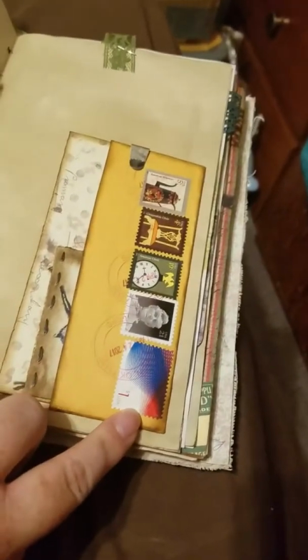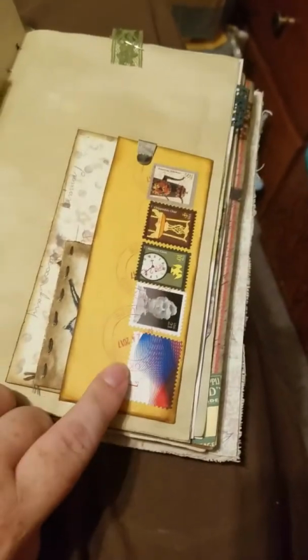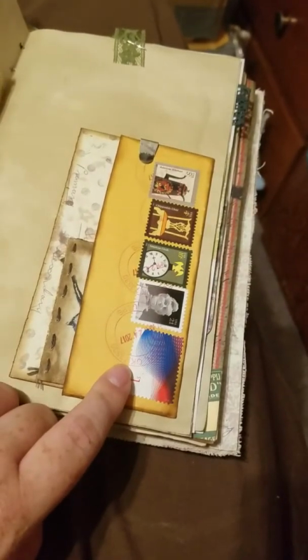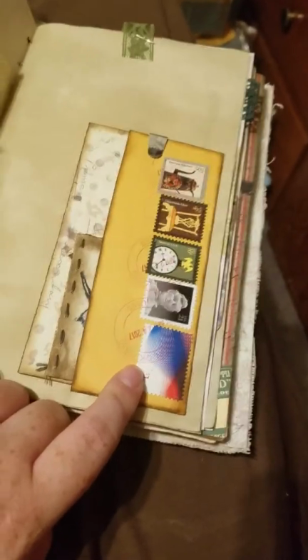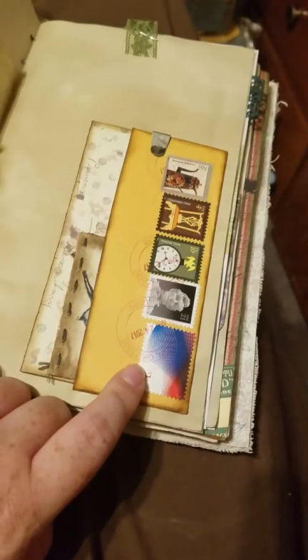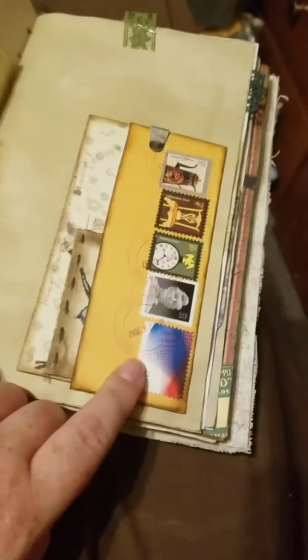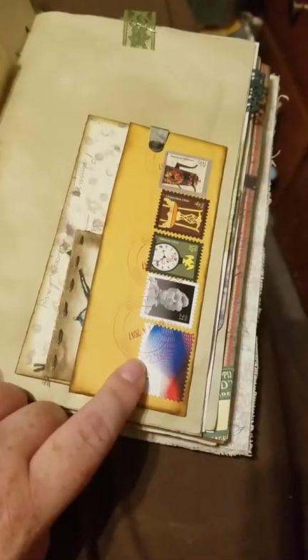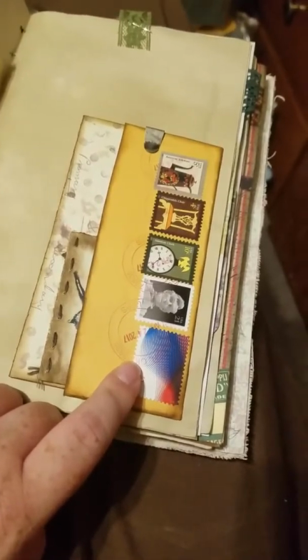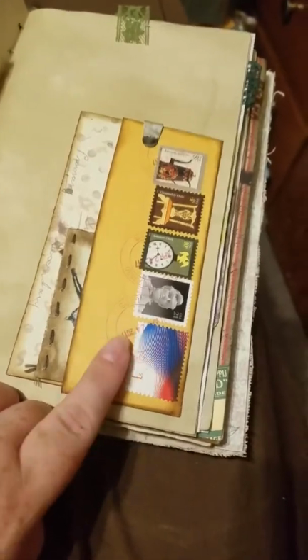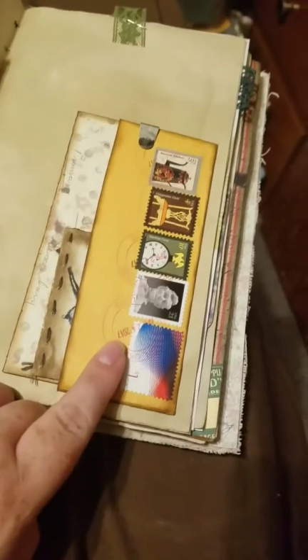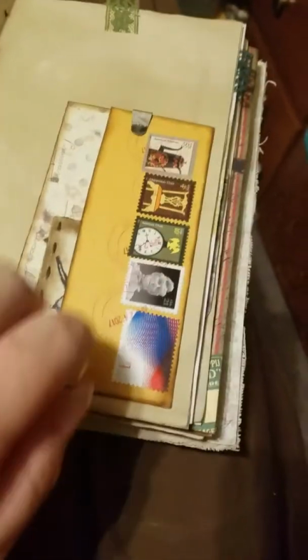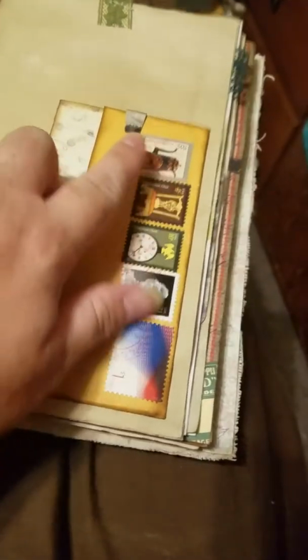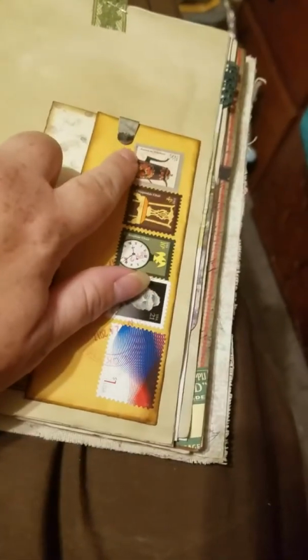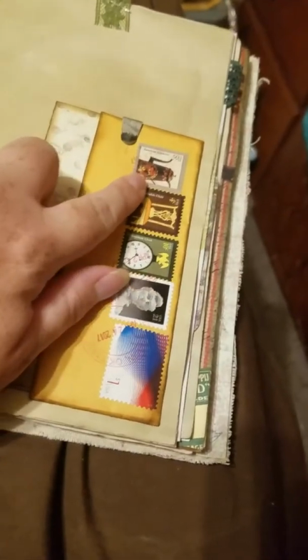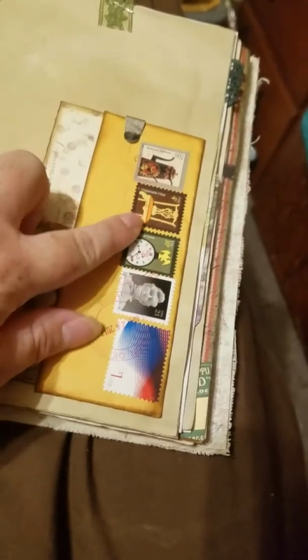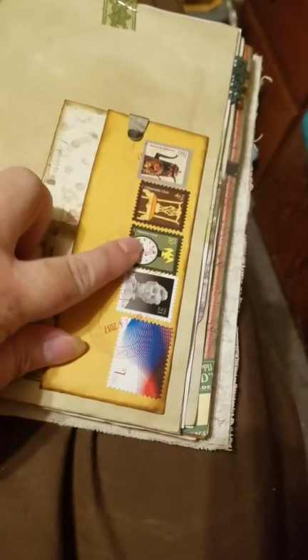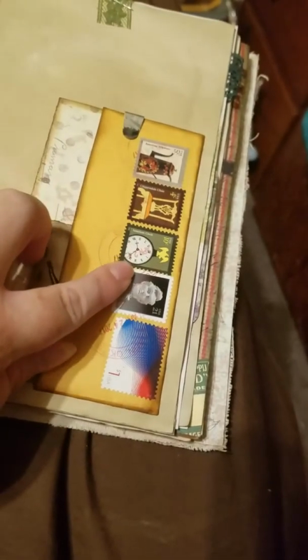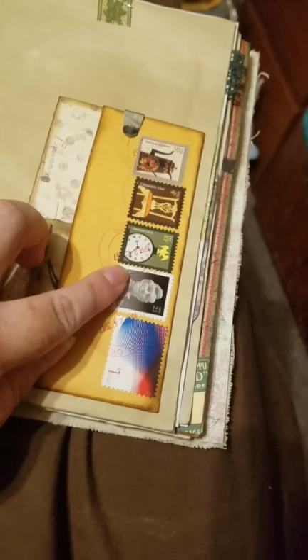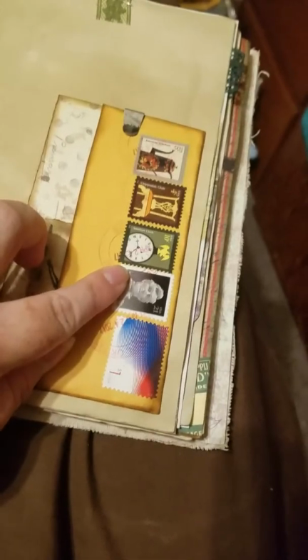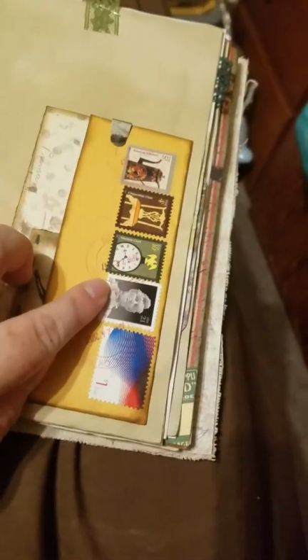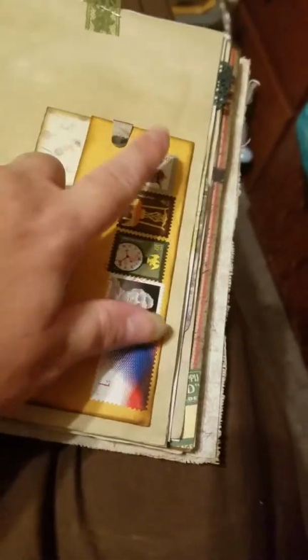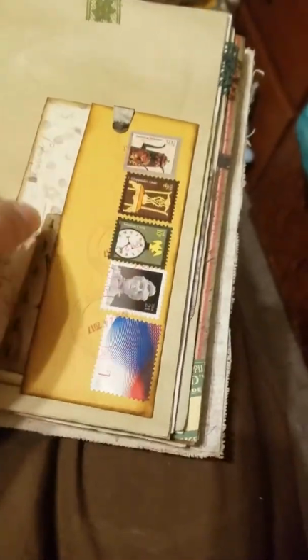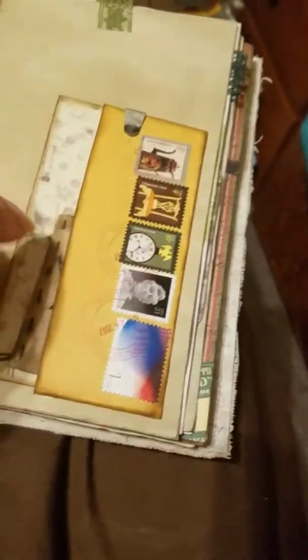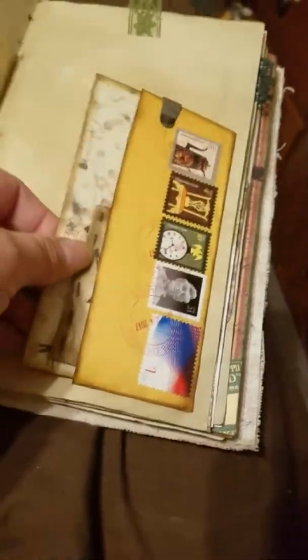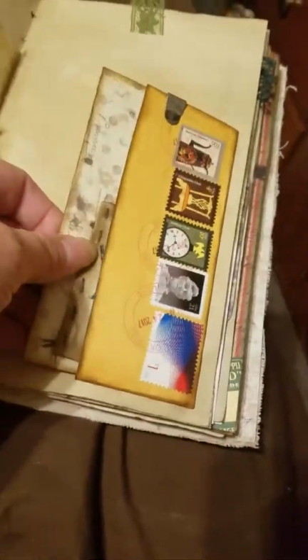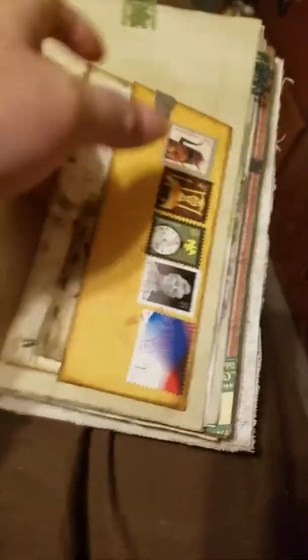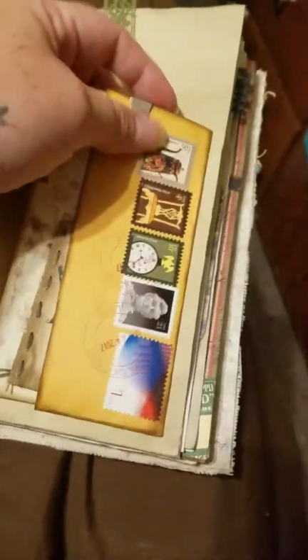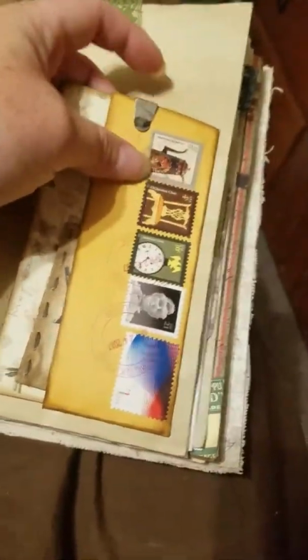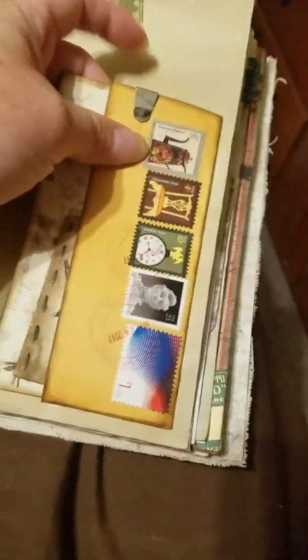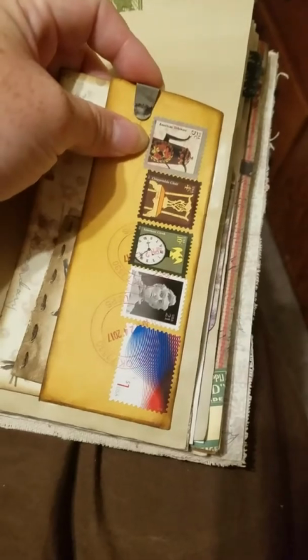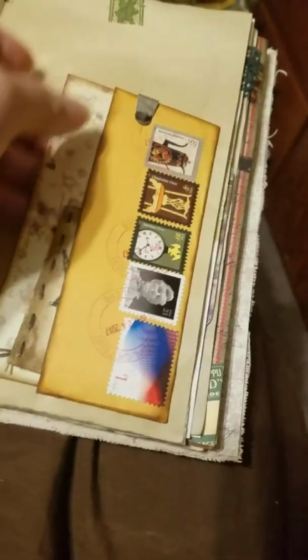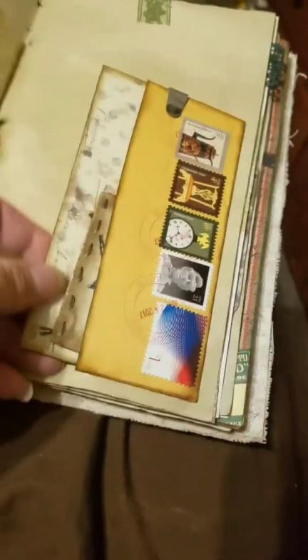This was actually on an envelope that my dad sent me — I cut it off thinking I would use these little stamps because they were so unique. But then I ended up just turning it into a pocket, paper-clipped it with one of those Tim Holtz clips so it would stay in. It comes out and opens up, and there's also a little booklet in it.